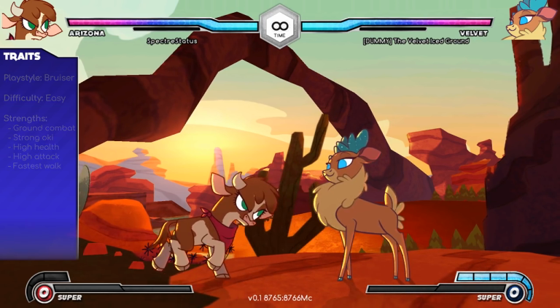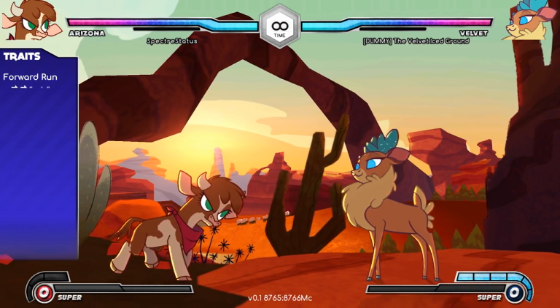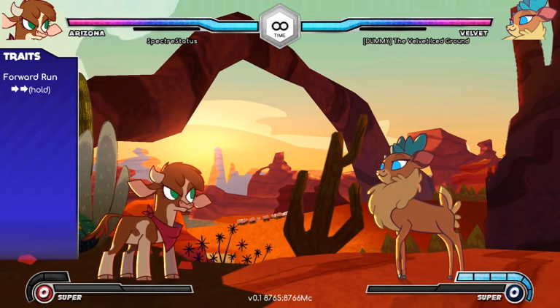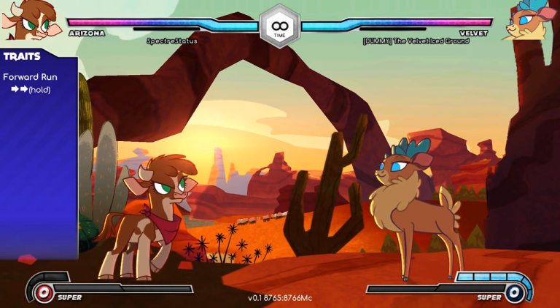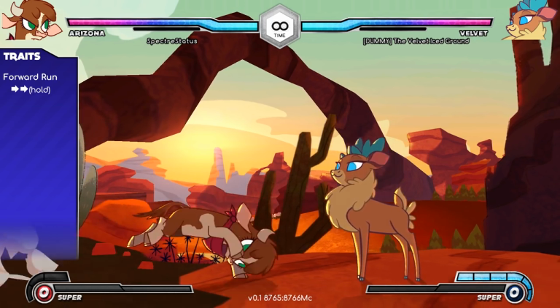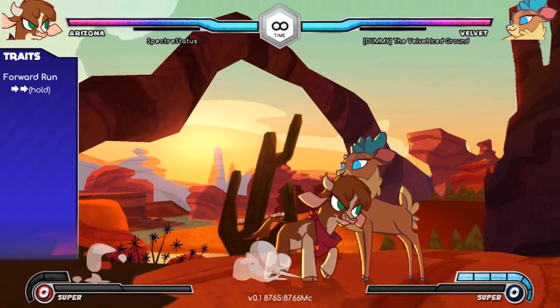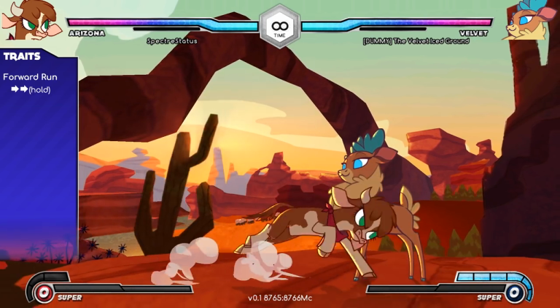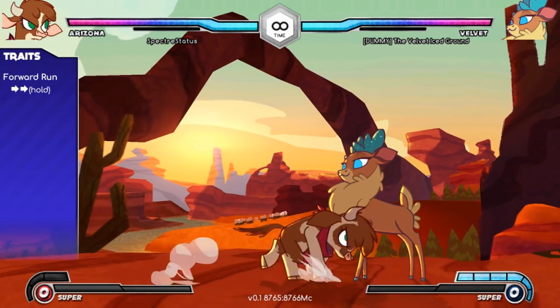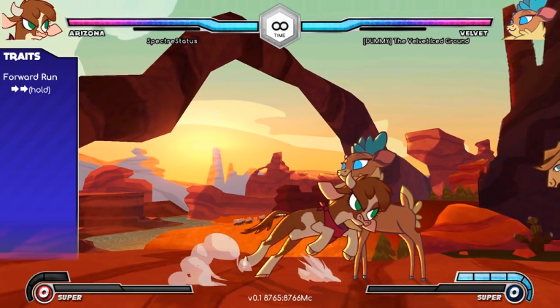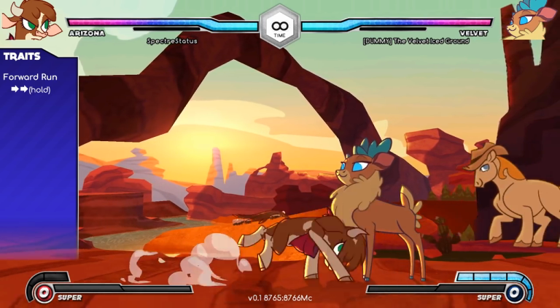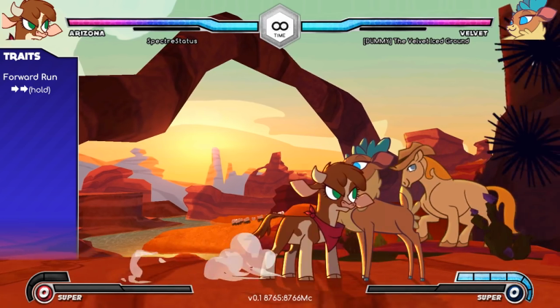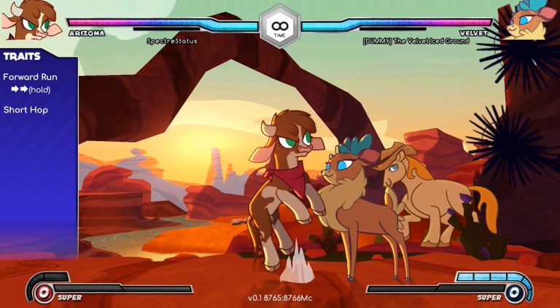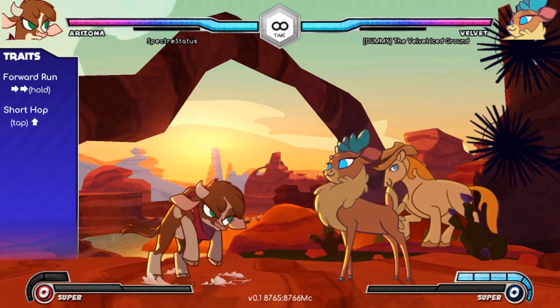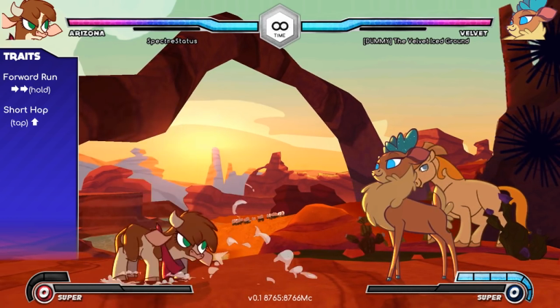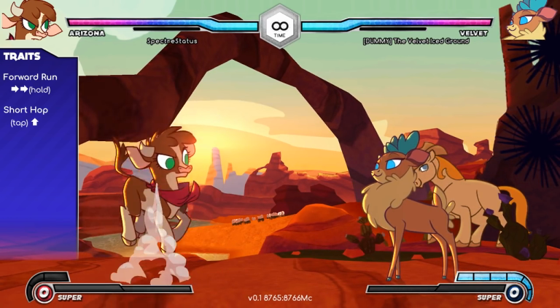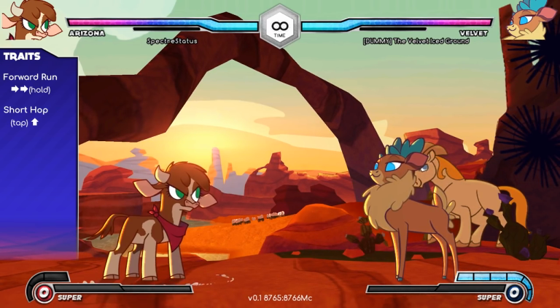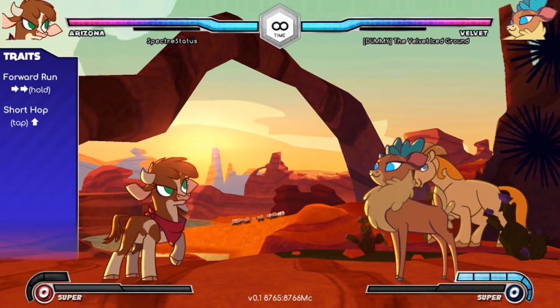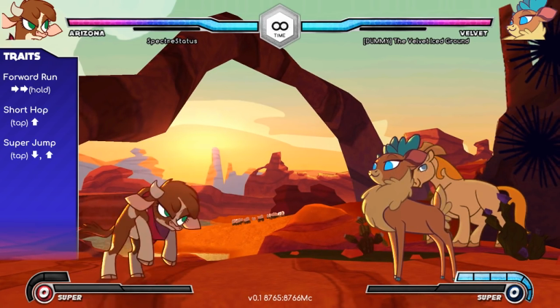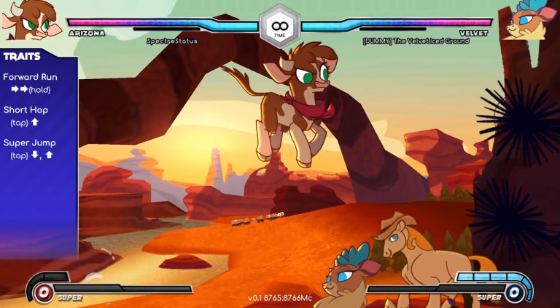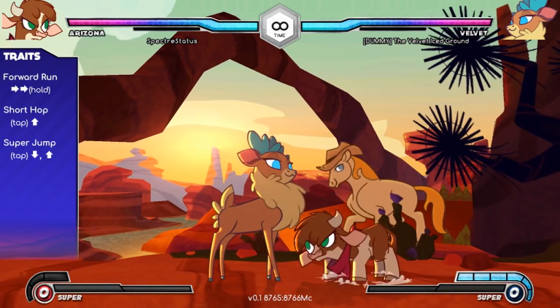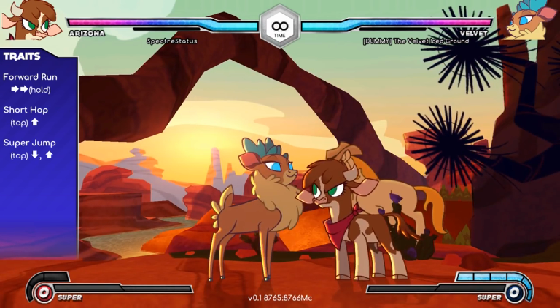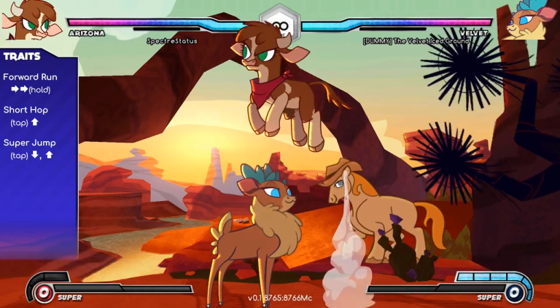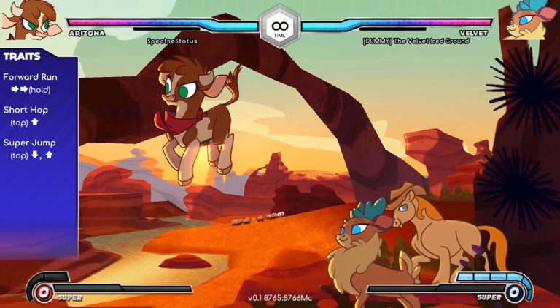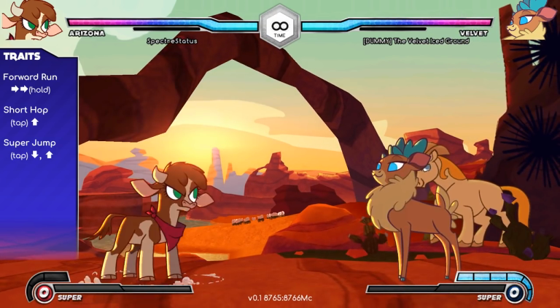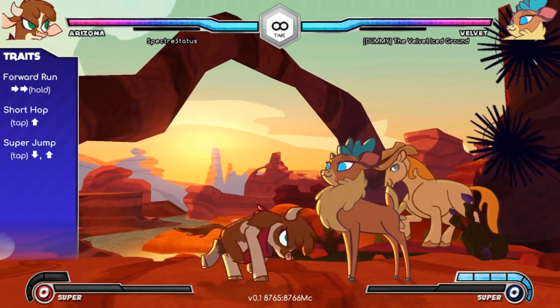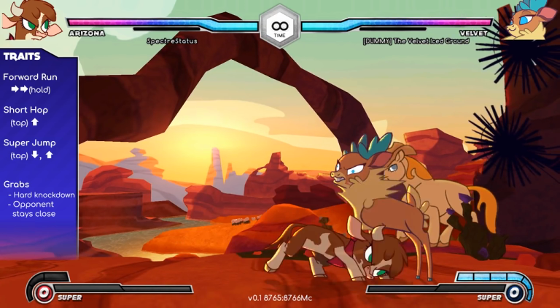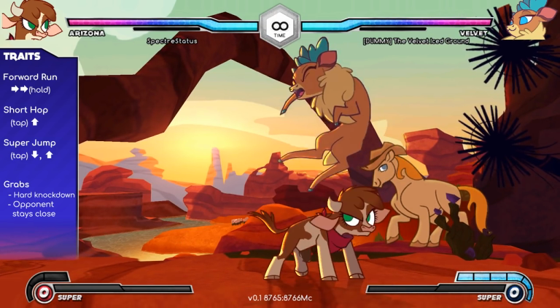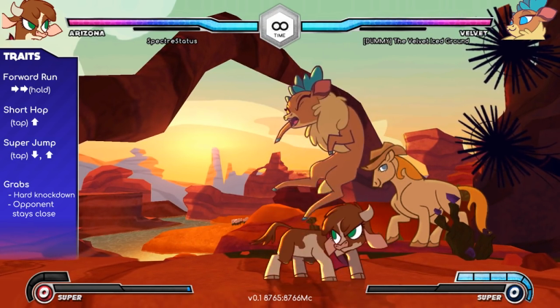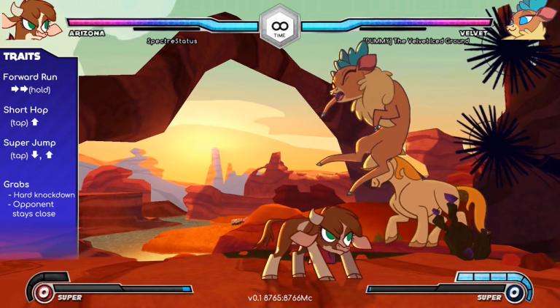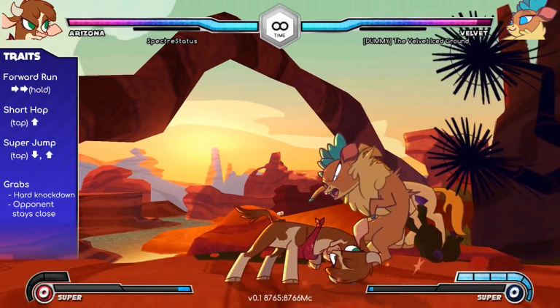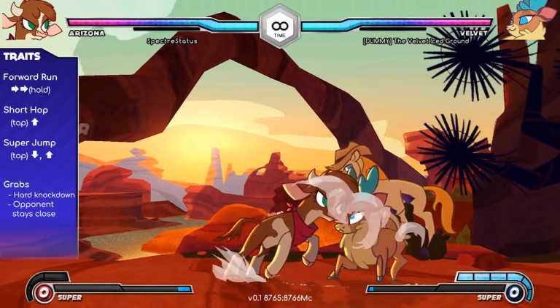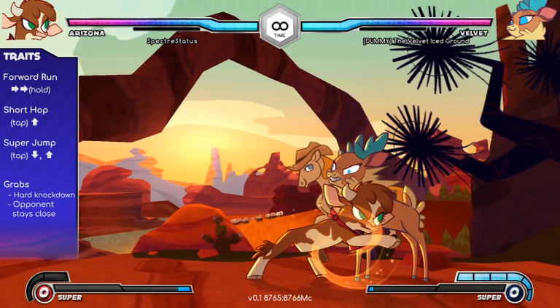Her forward dash sends her into a run that continues as you hold forward. You can do a short hop by tapping up lightly, and a super jump by tapping down first, then up. After a grab, your opponent remains close, so keep the pressure going.